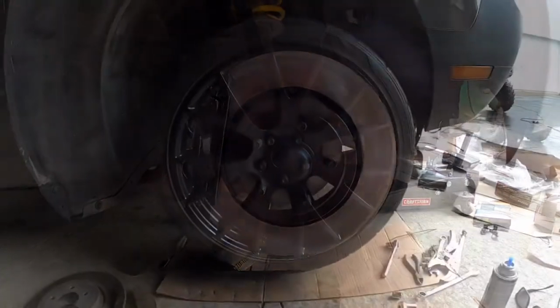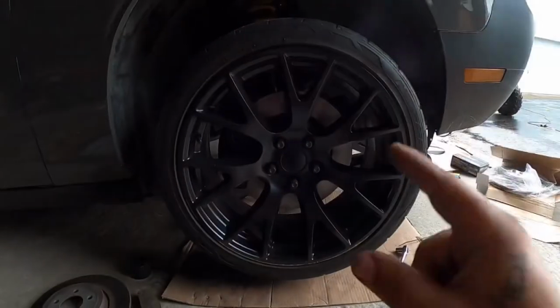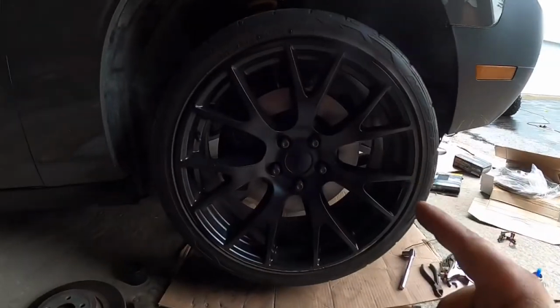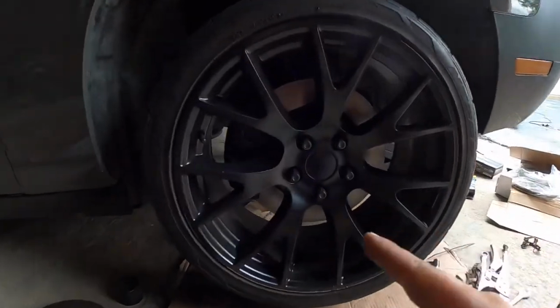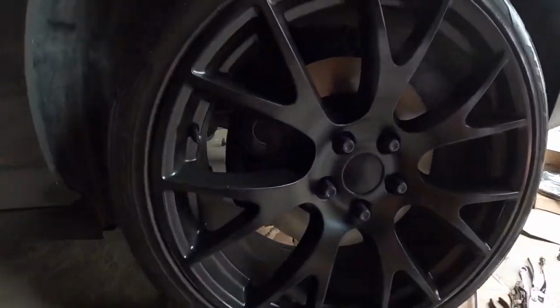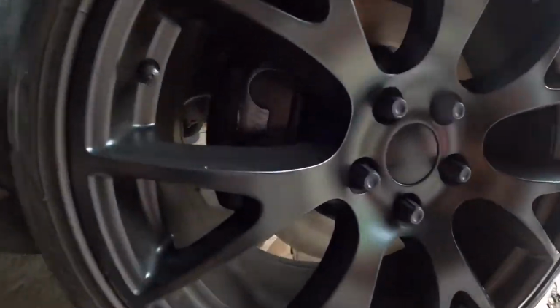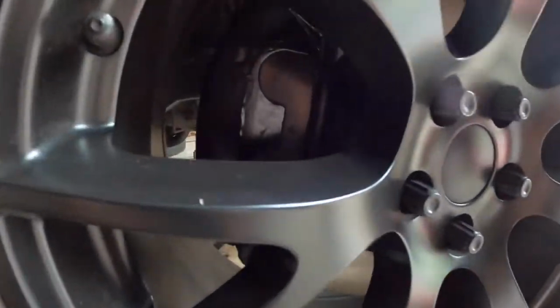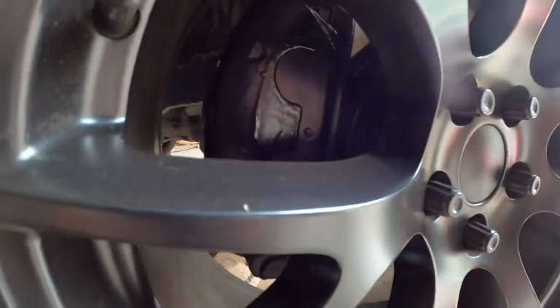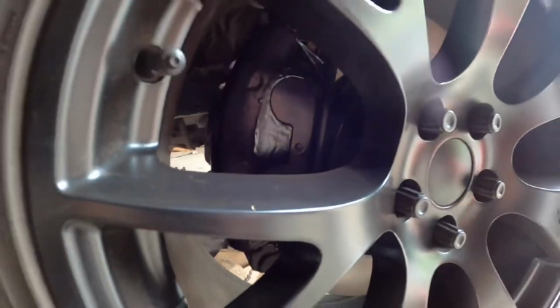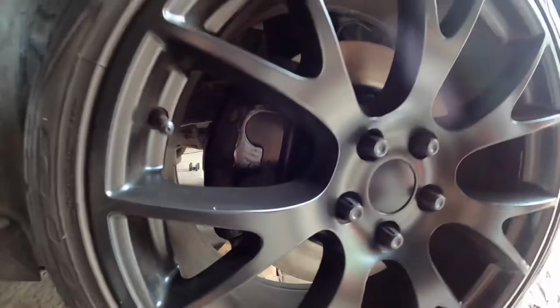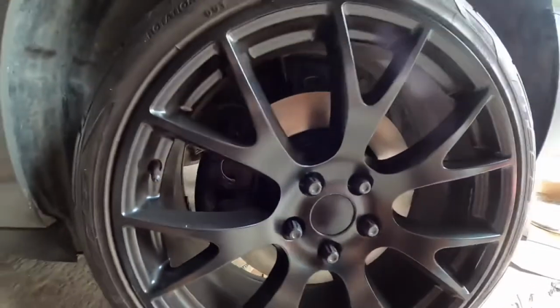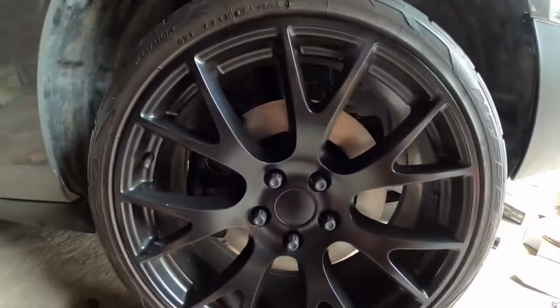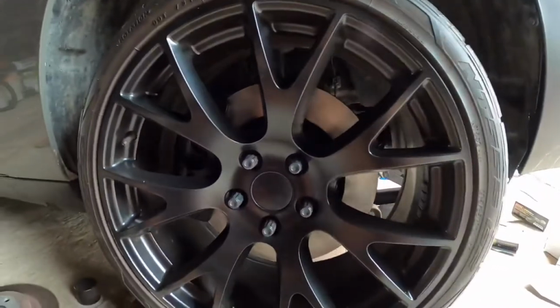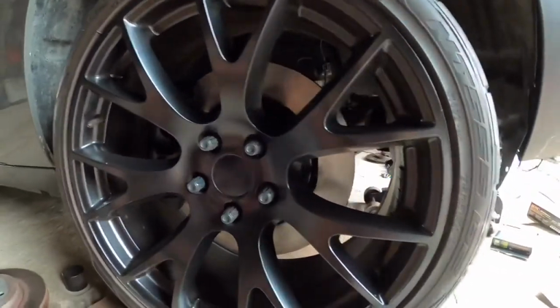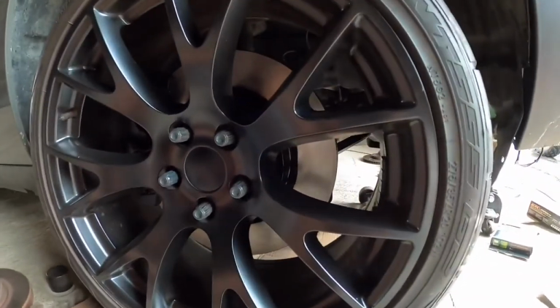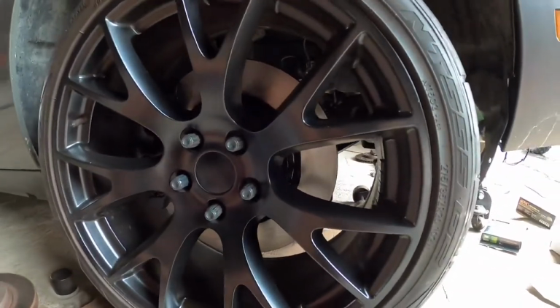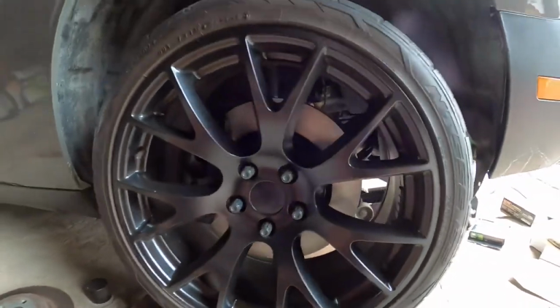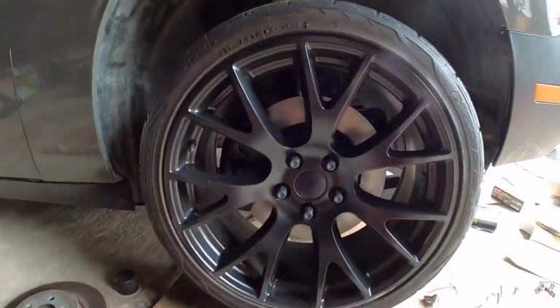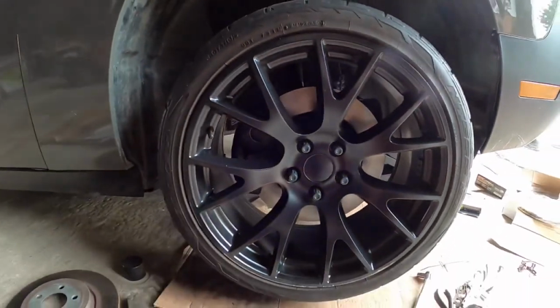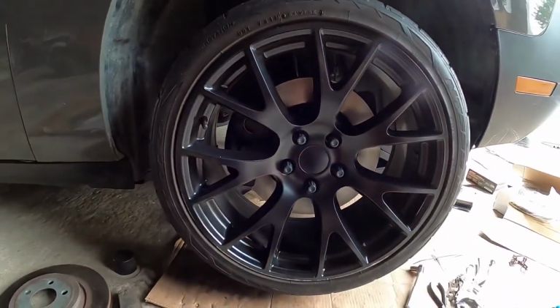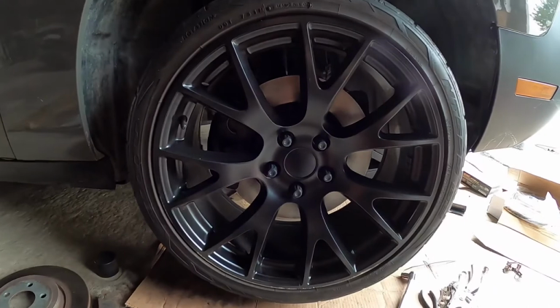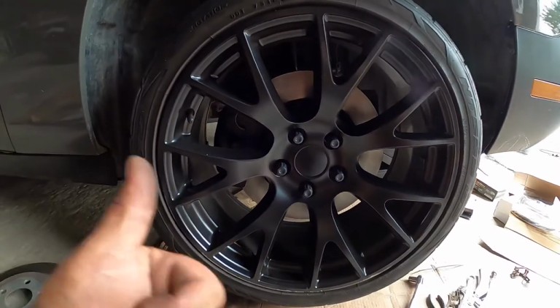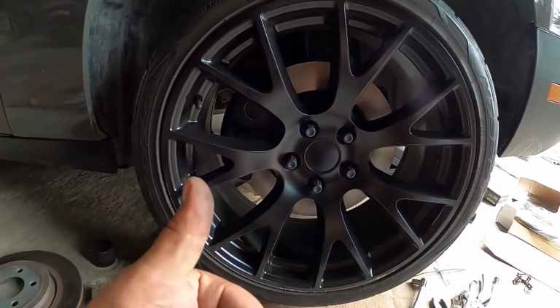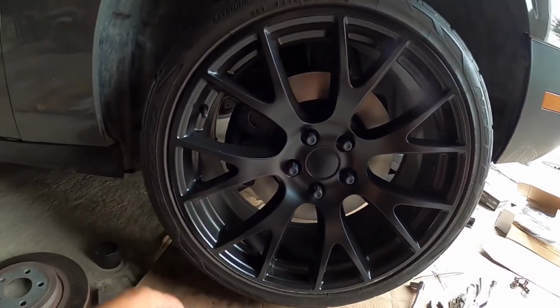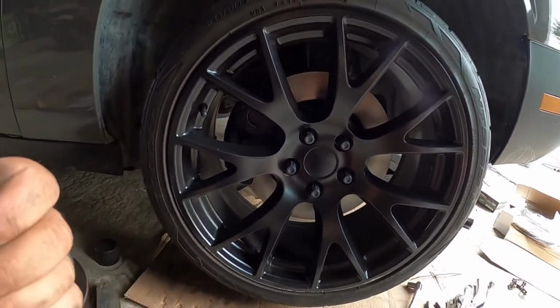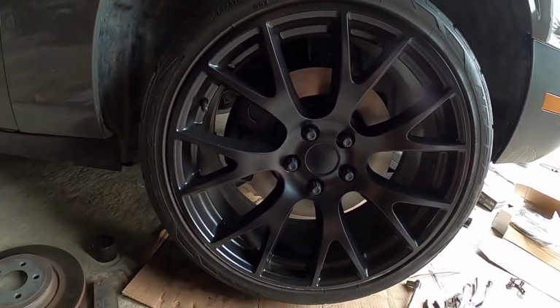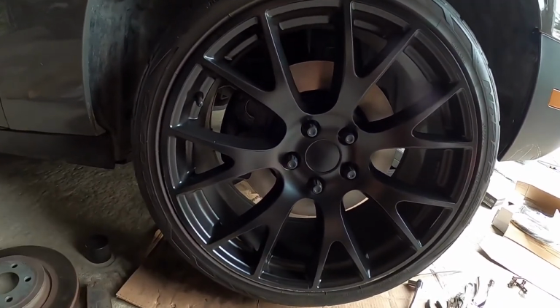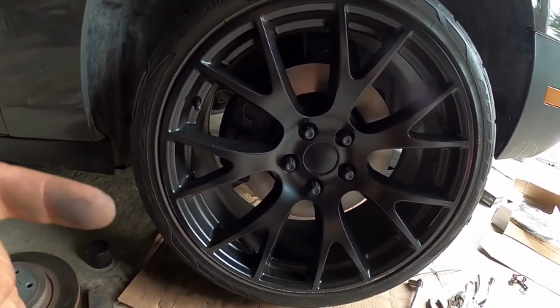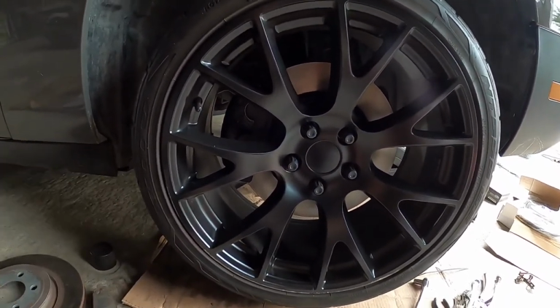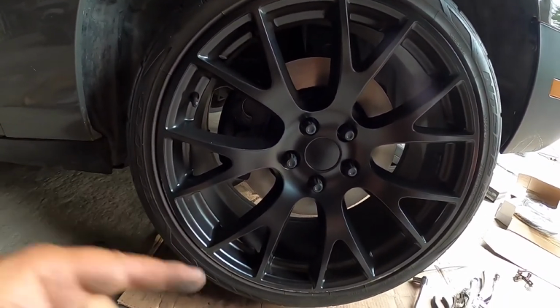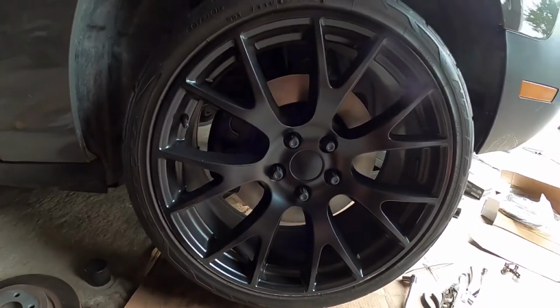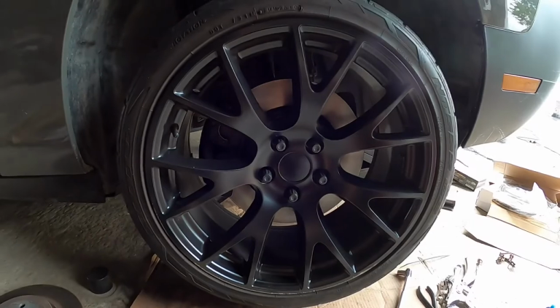Wheels back on. Black caliper behind there — doesn't stand out like a sore thumb. Looks super good. Make sure you like the video, thumbs up, and subscribe. Stay tuned for the next episode.